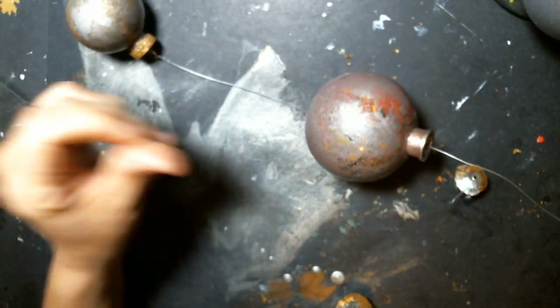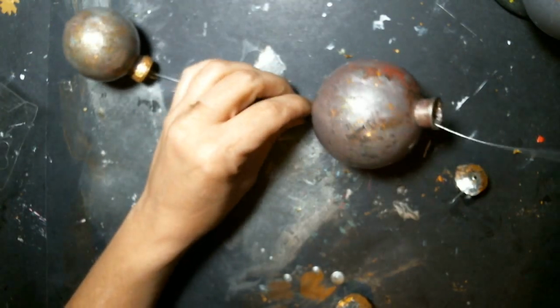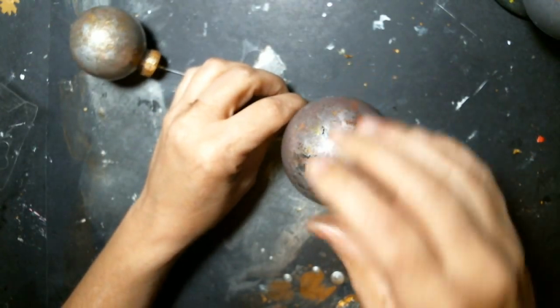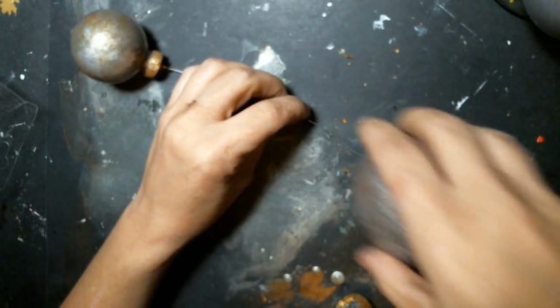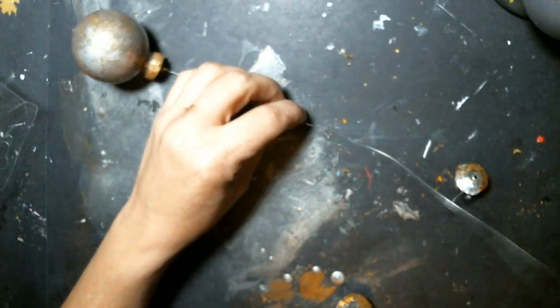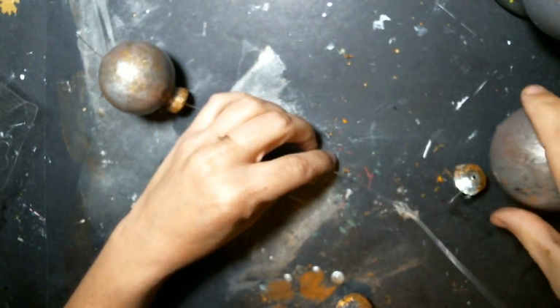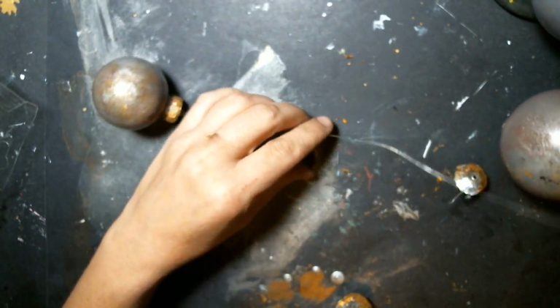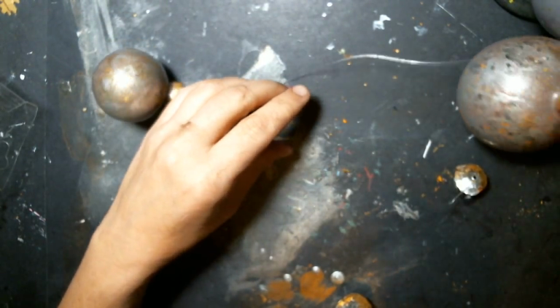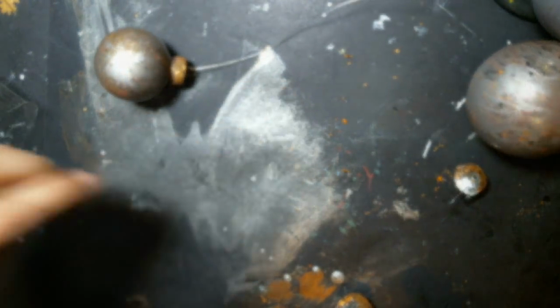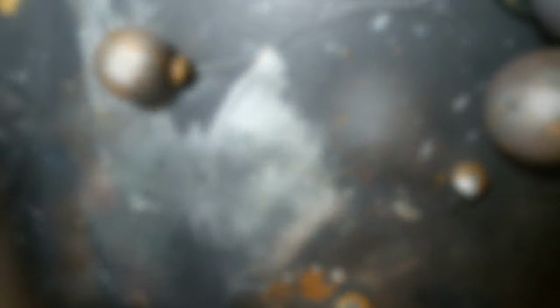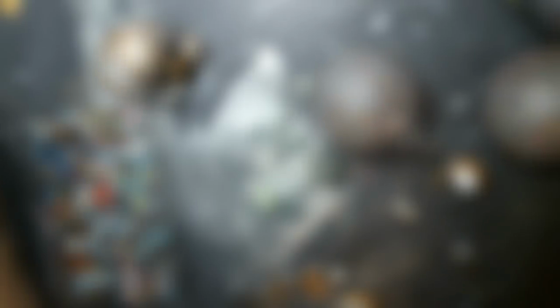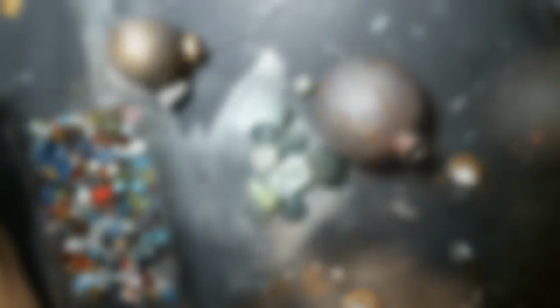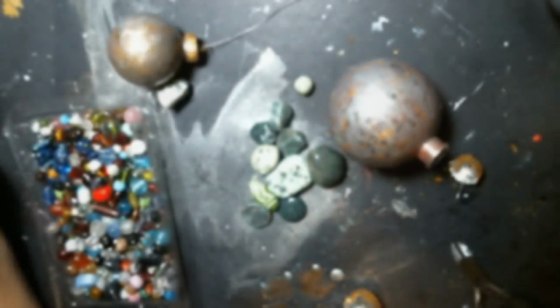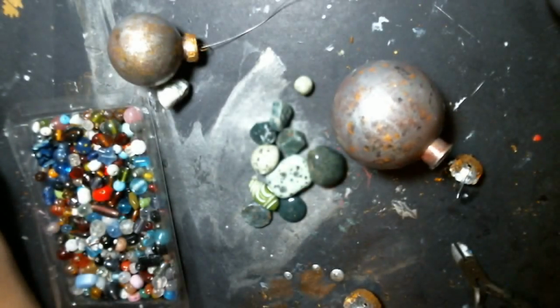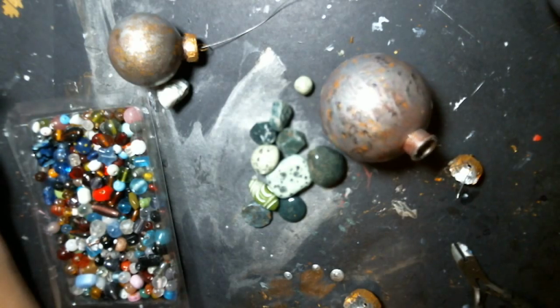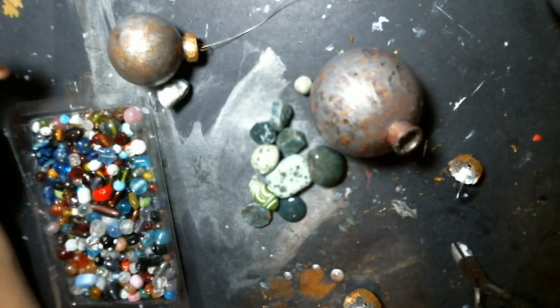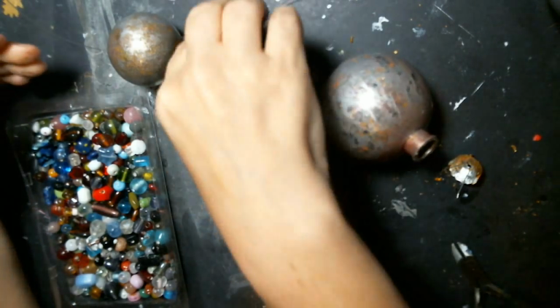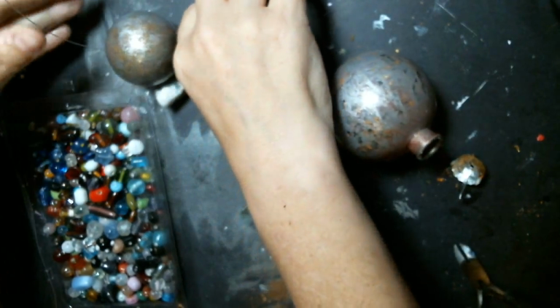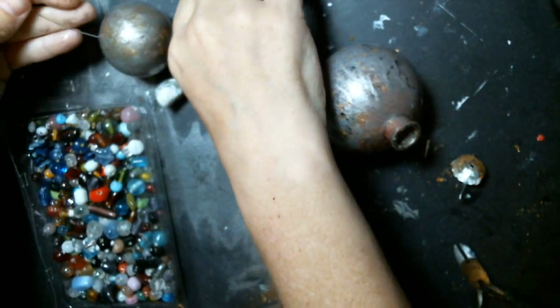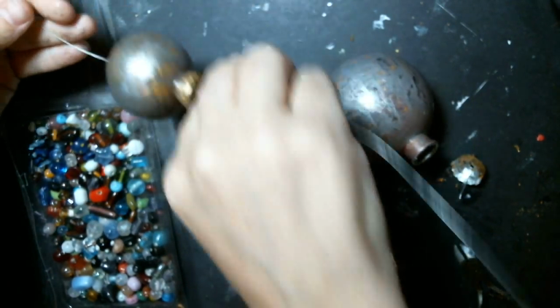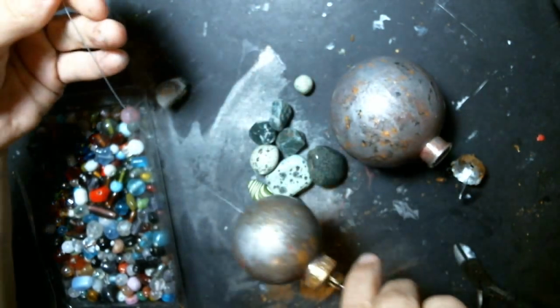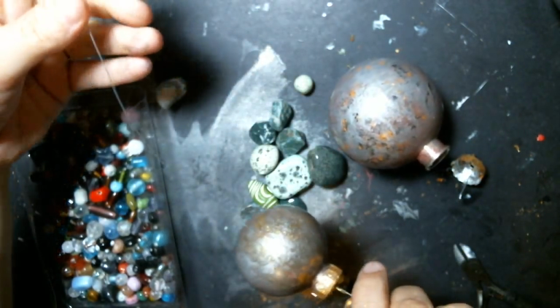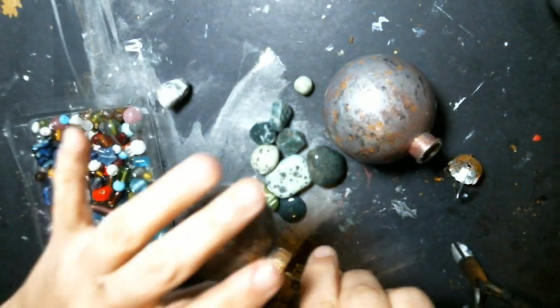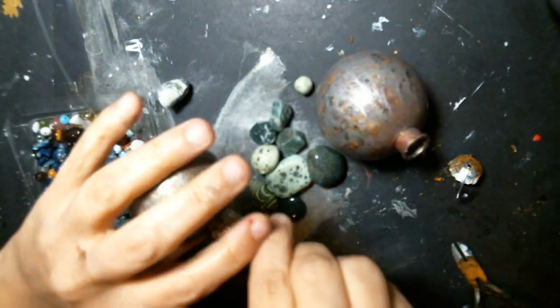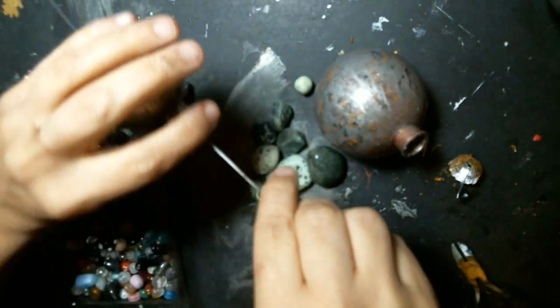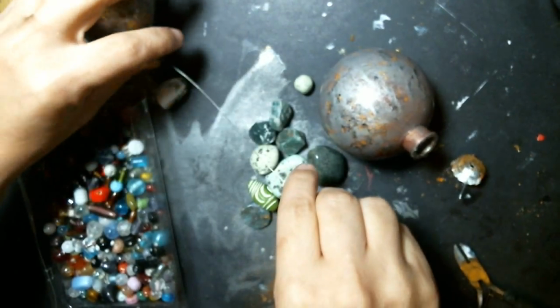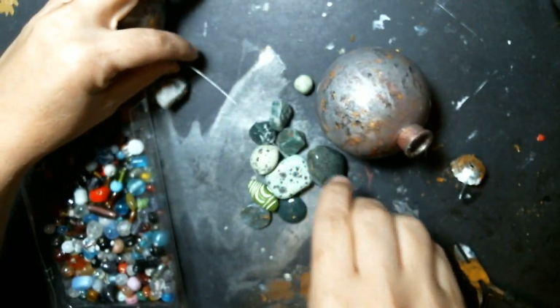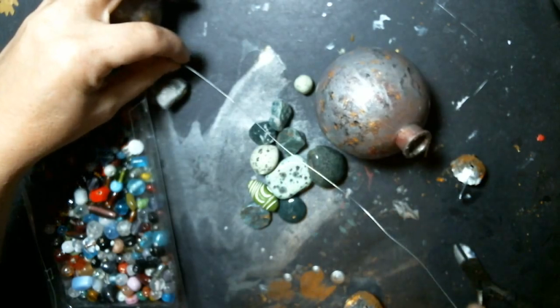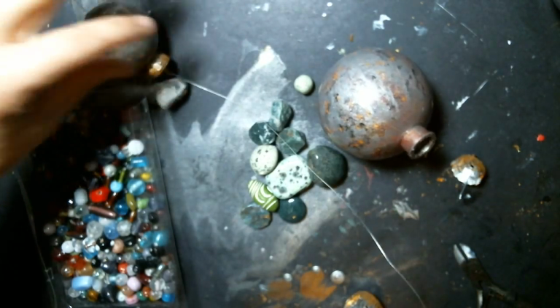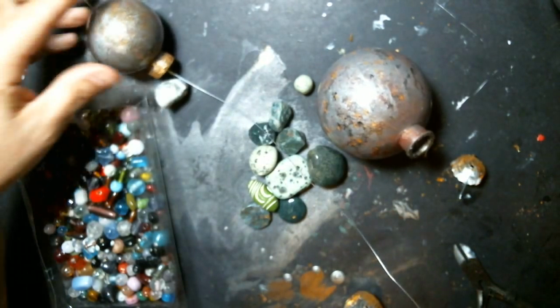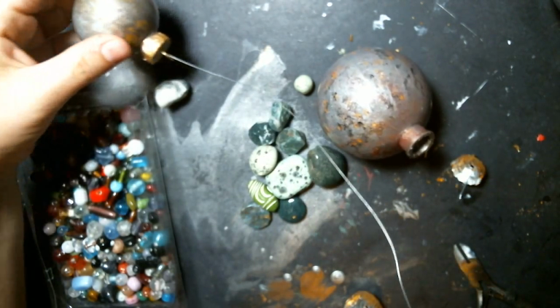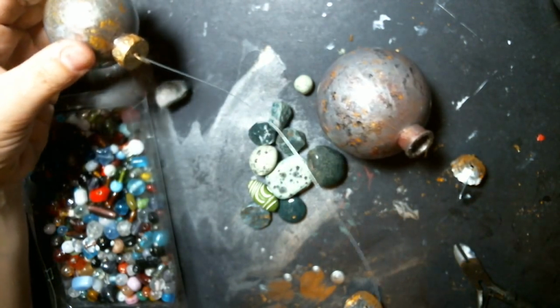I have to do some beads on there first. I can snip it at the bottom — don't worry about it — I just have to figure out what beads I like for the very top here.